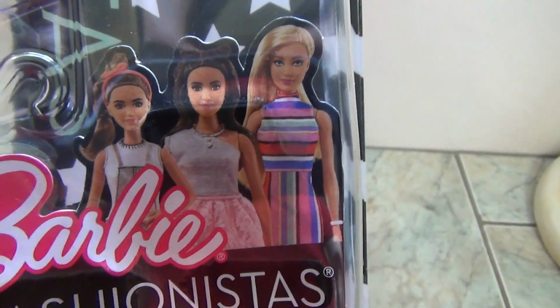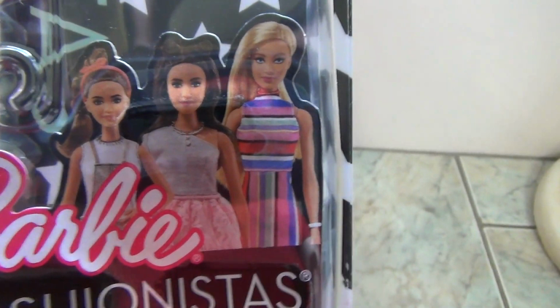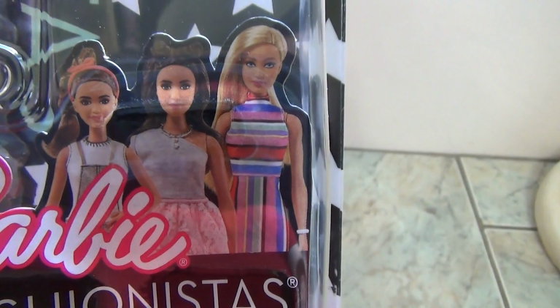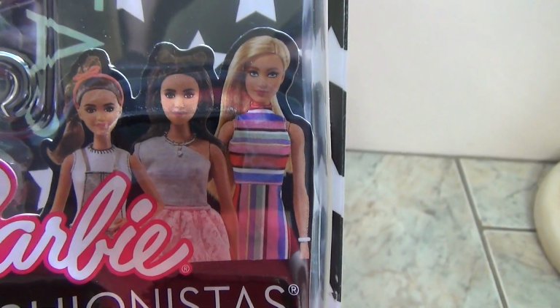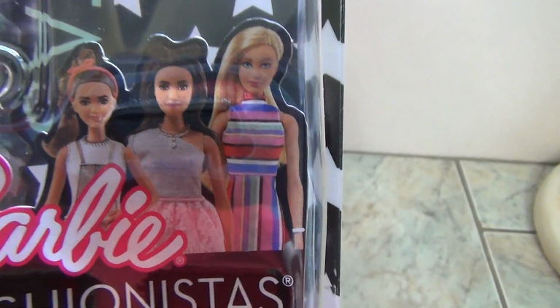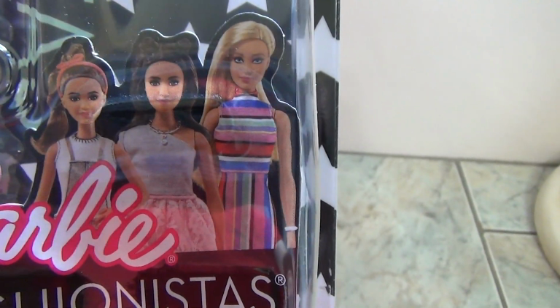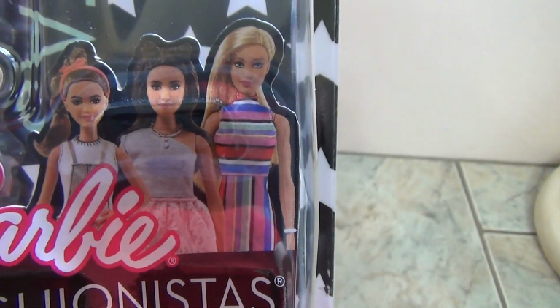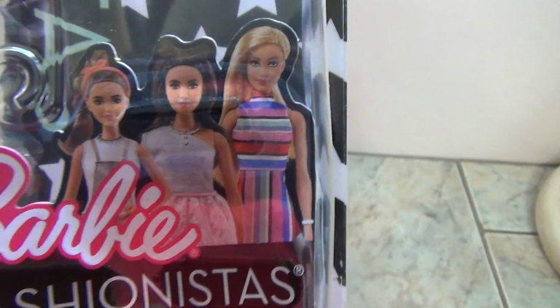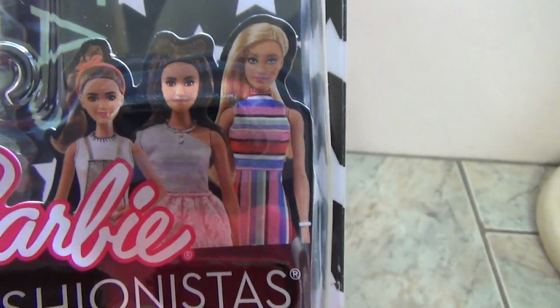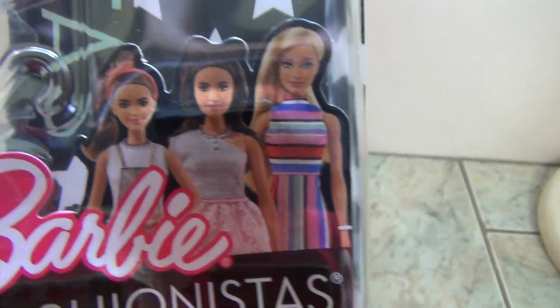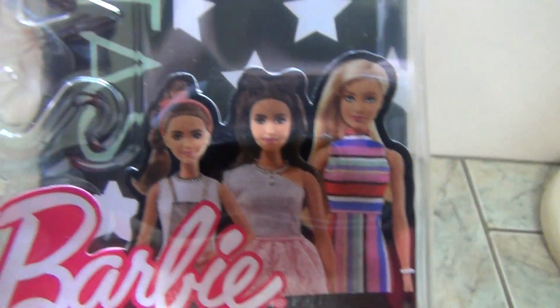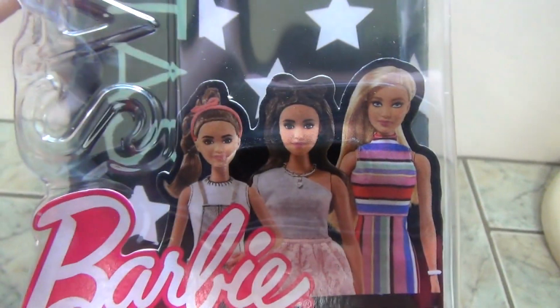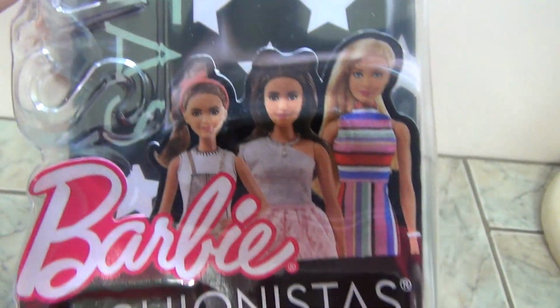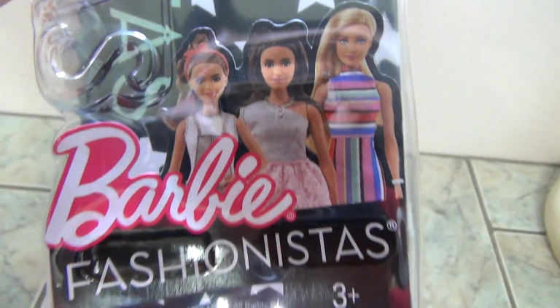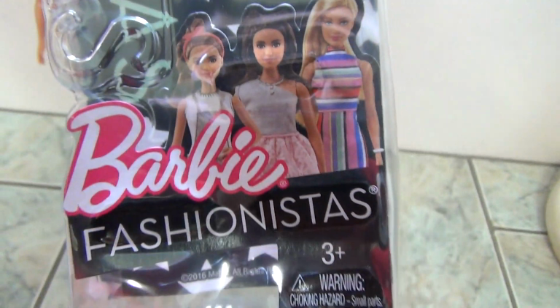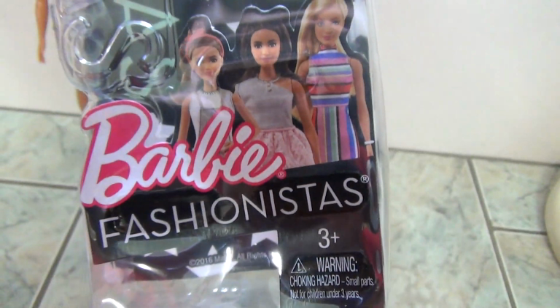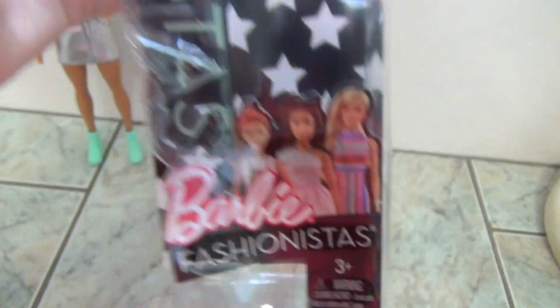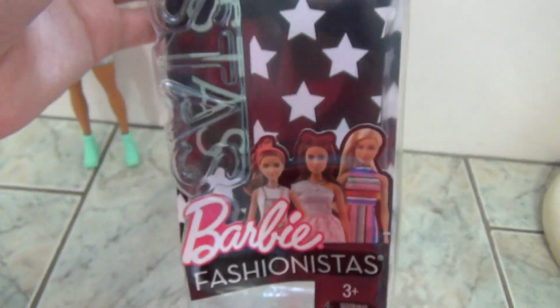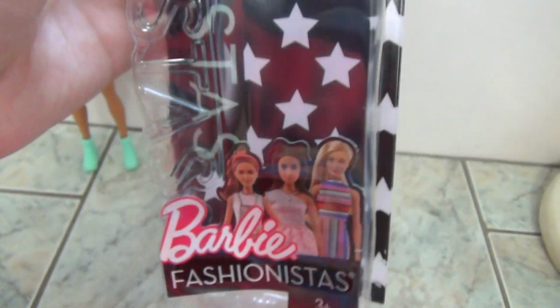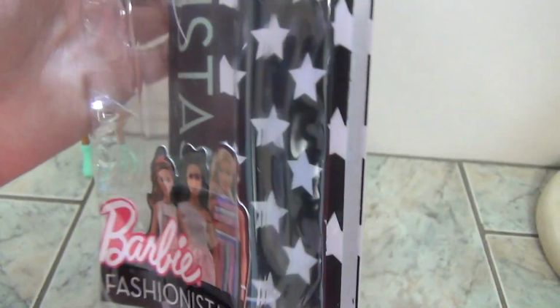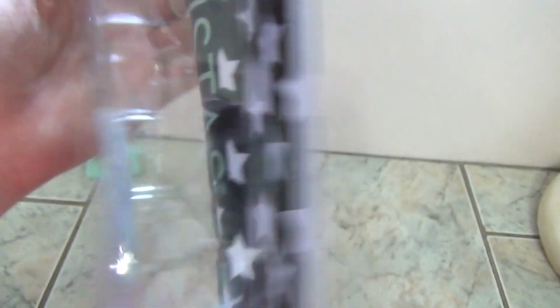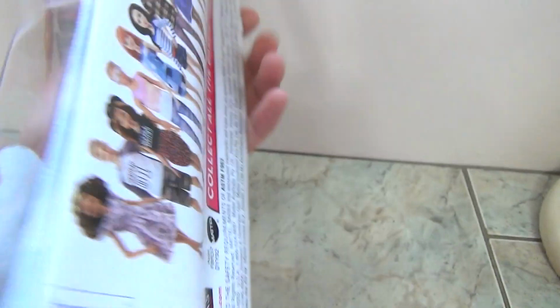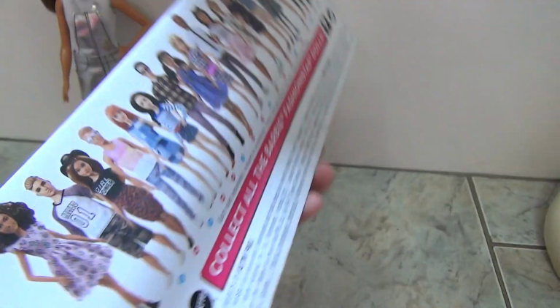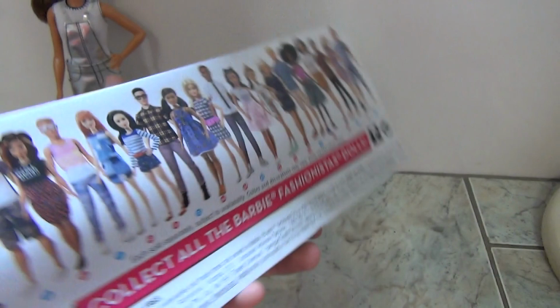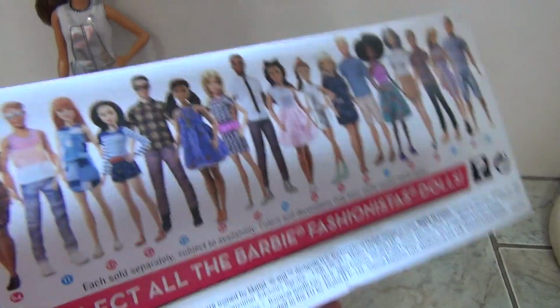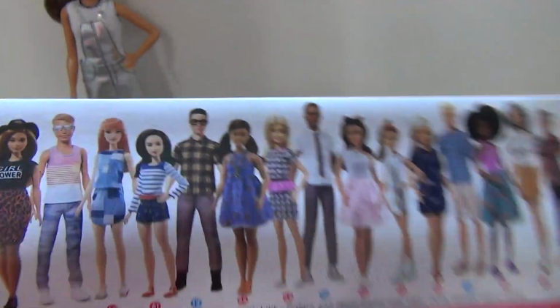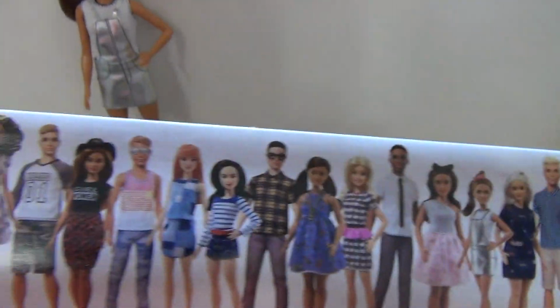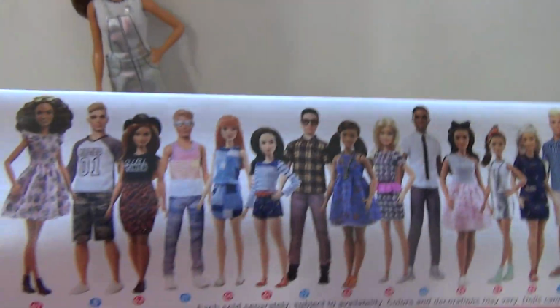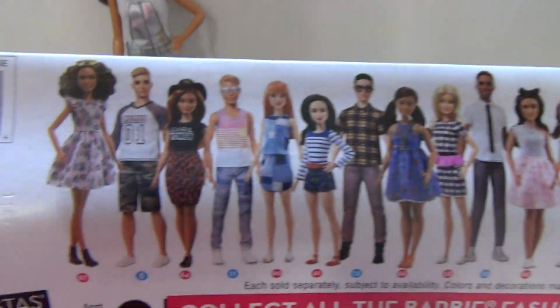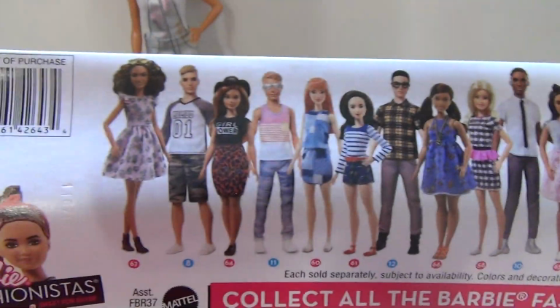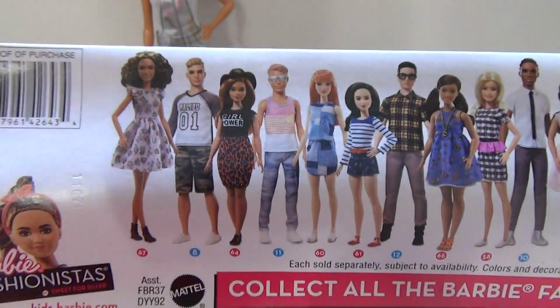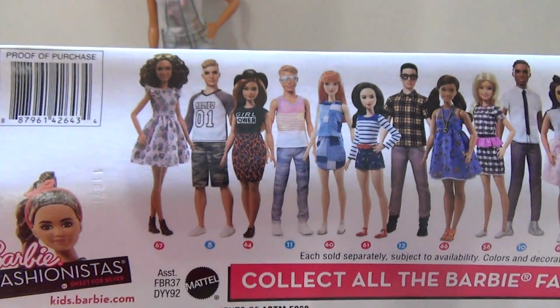I kind of don't want the other two, but I did want her. Her name is Kiki, by the way — I named her Kiki.